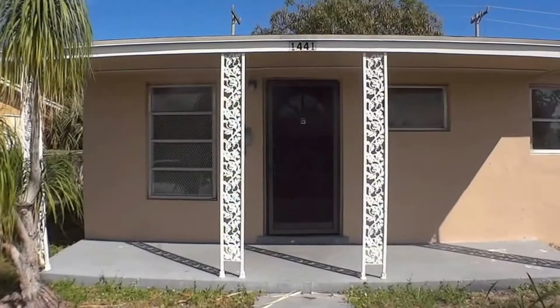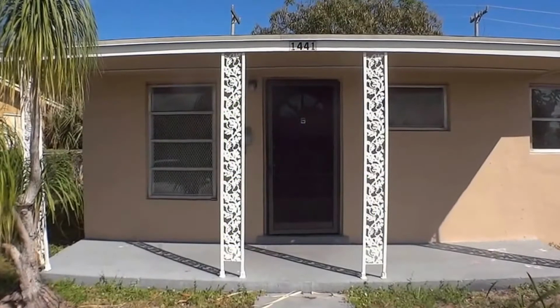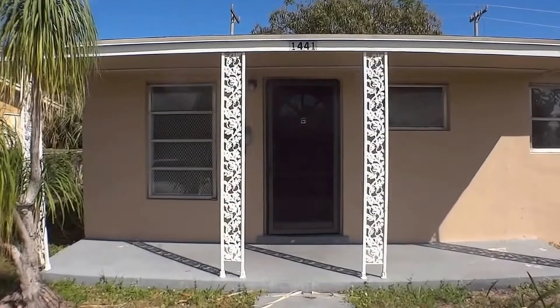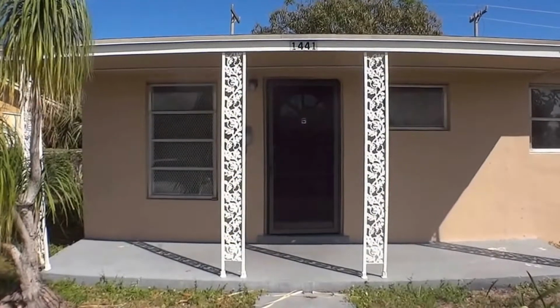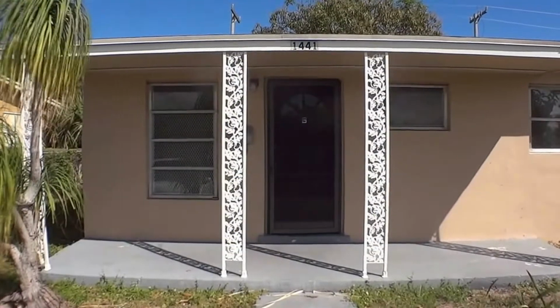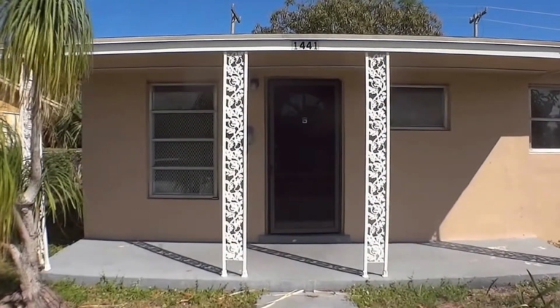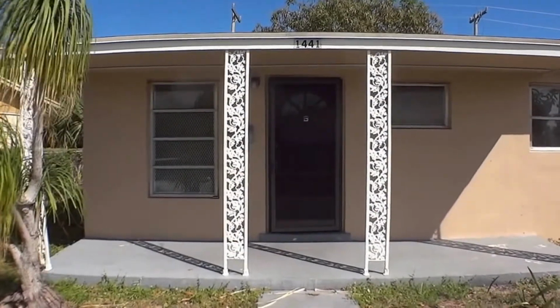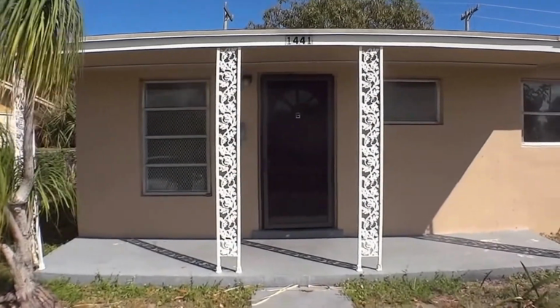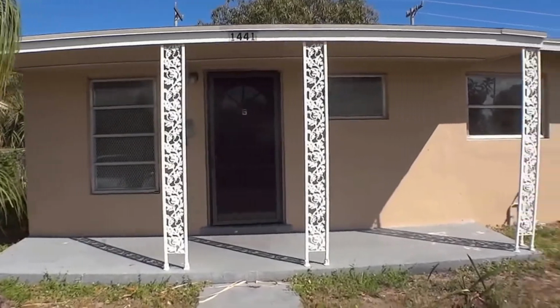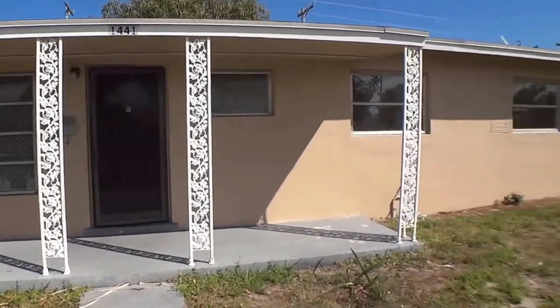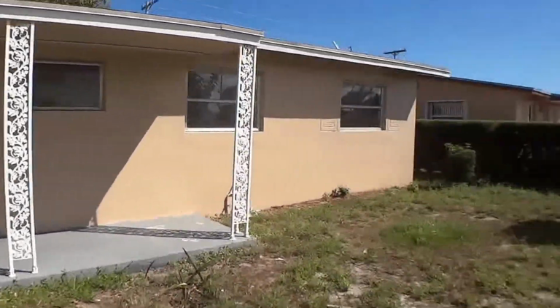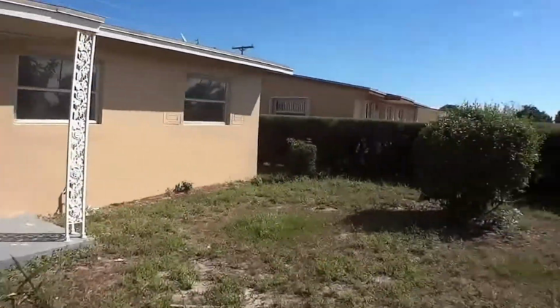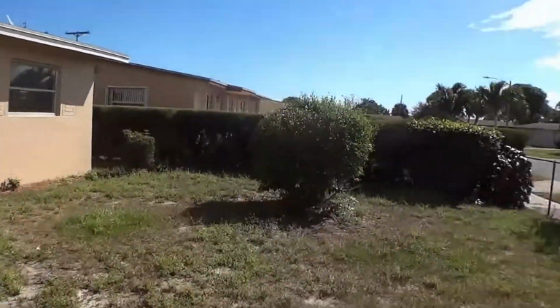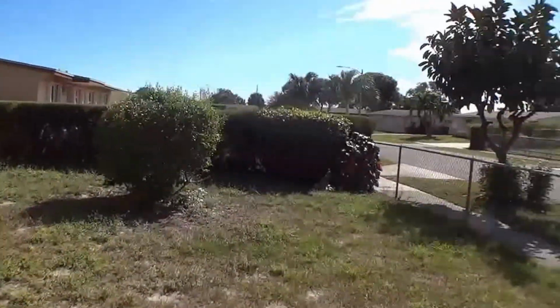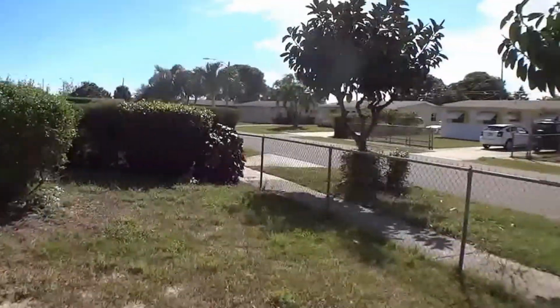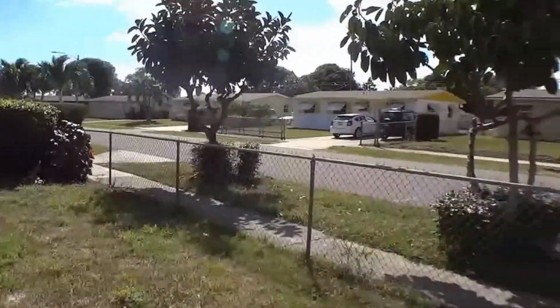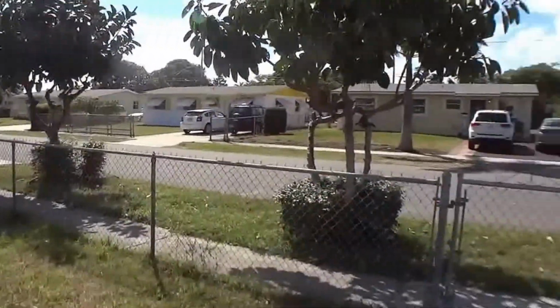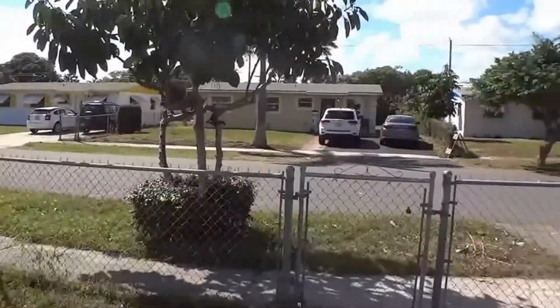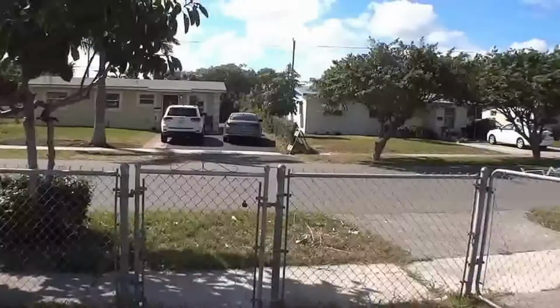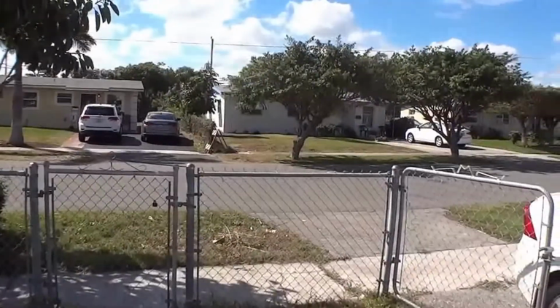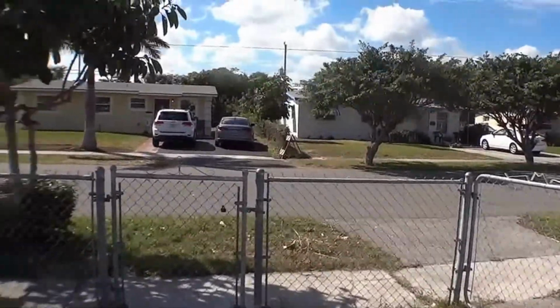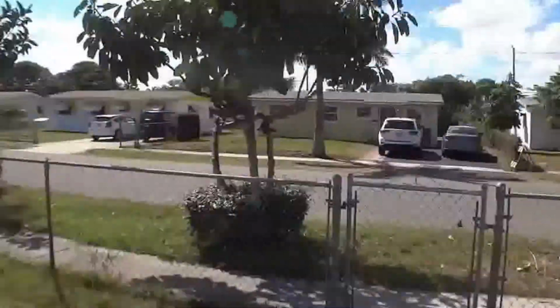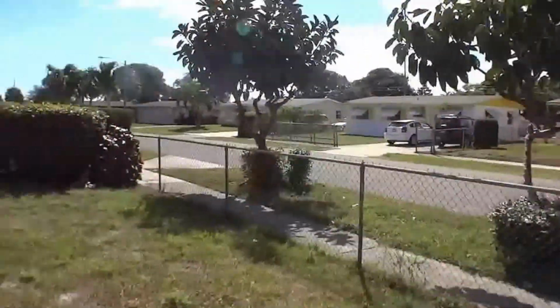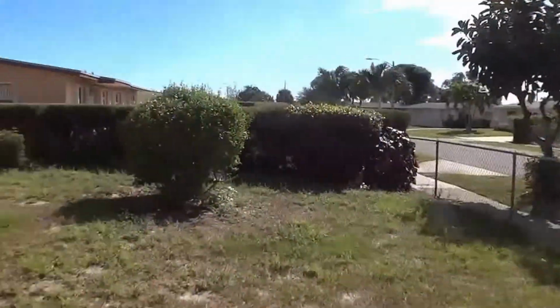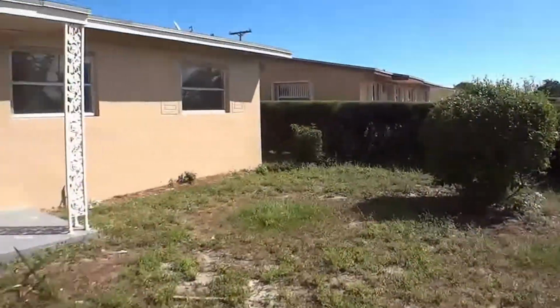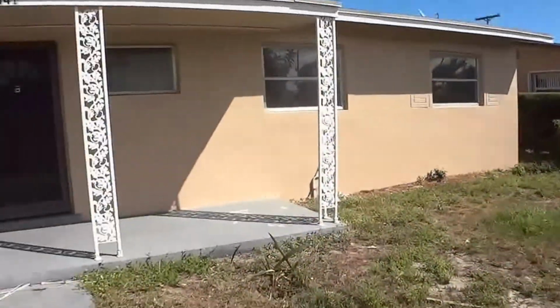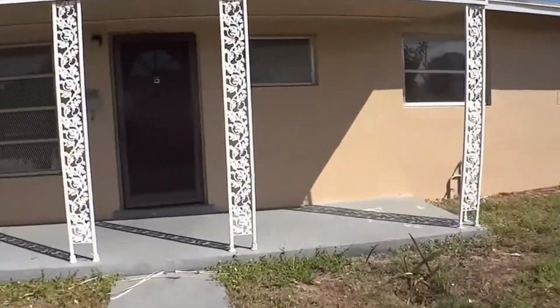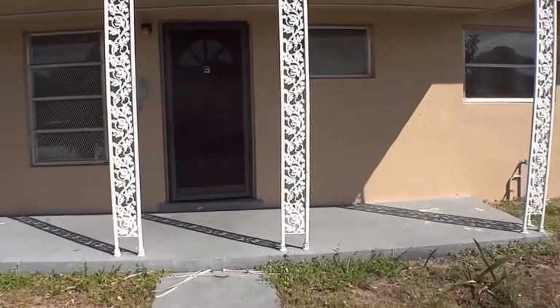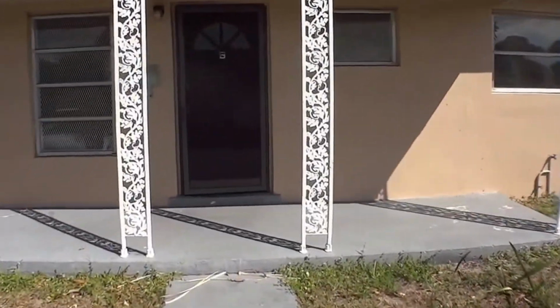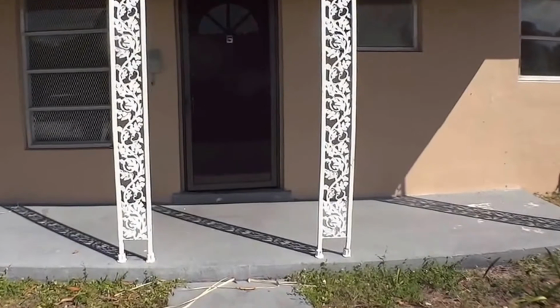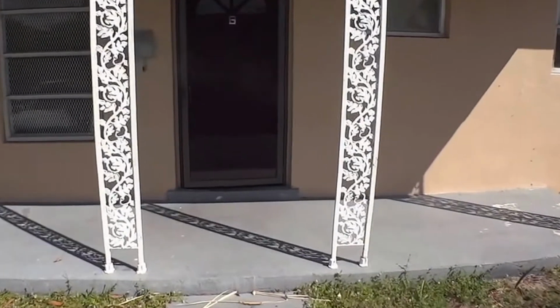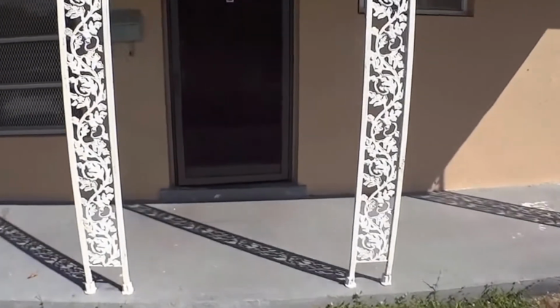Here we are at 1441 8th Avenue in Roosevelt Estates. Here we have the community — it's a nice quiet community. This is a fenced-in yard.